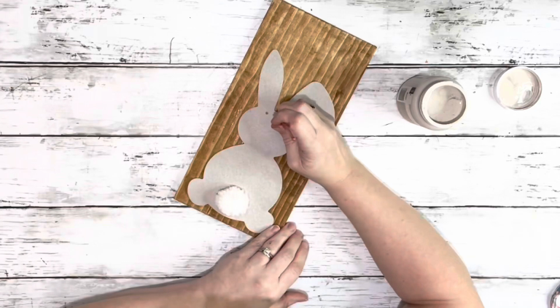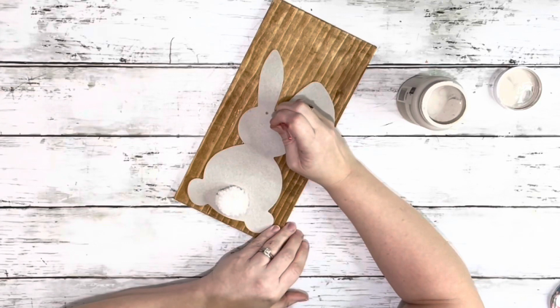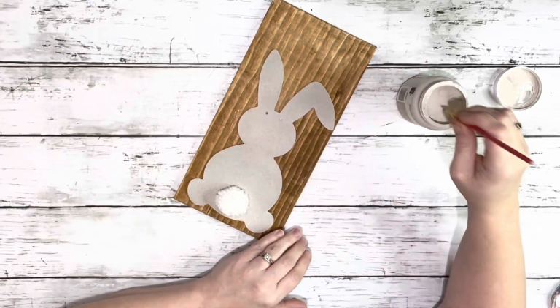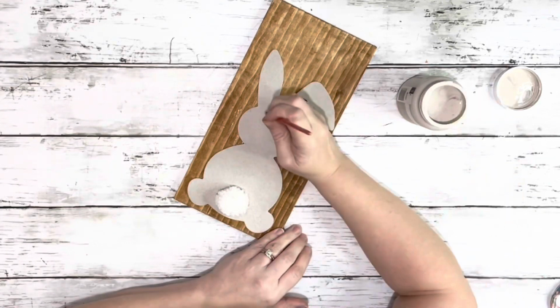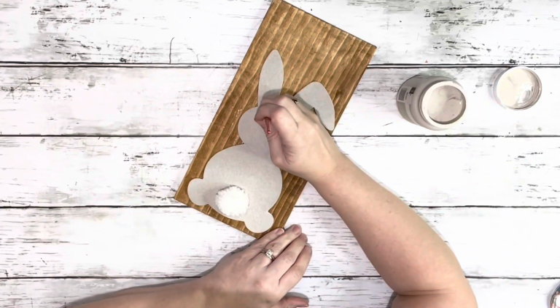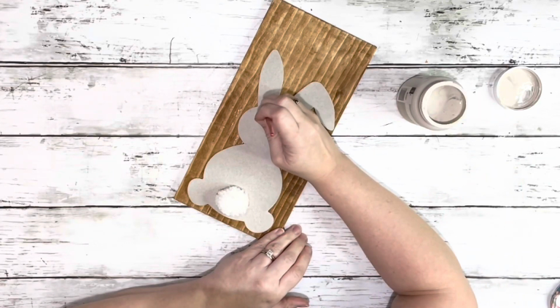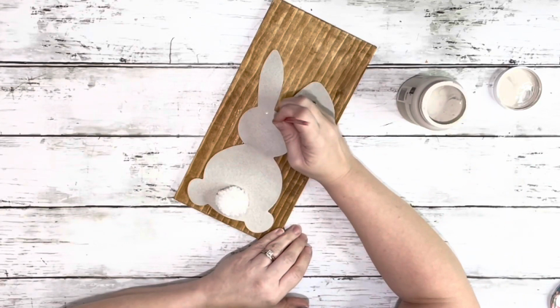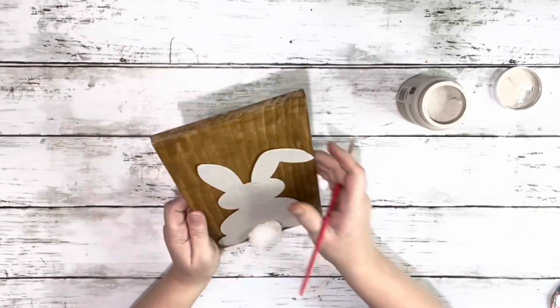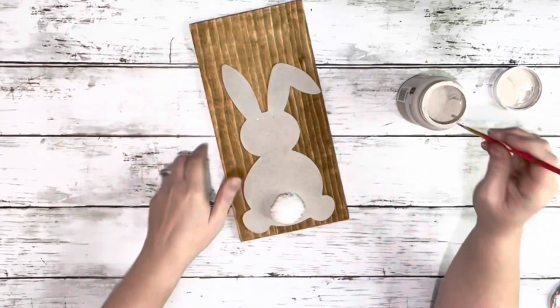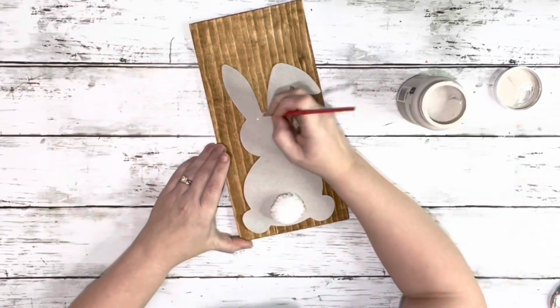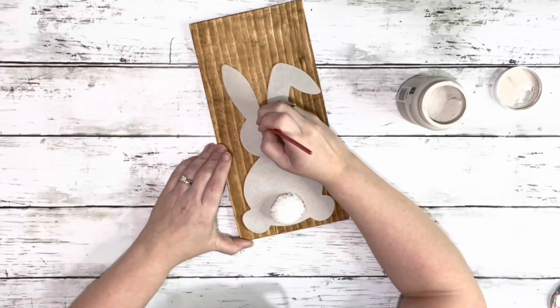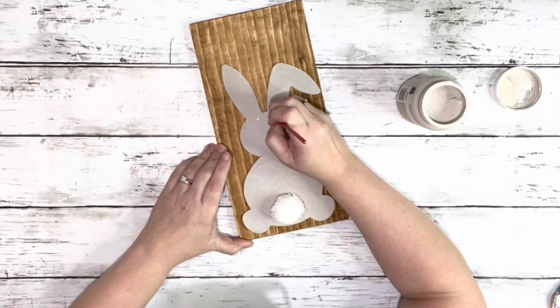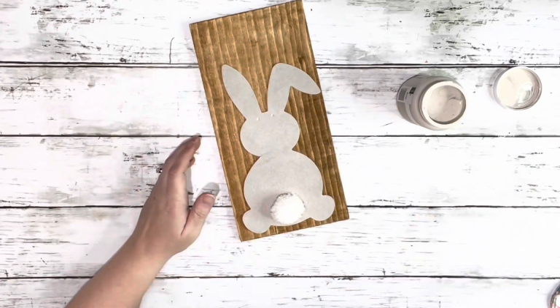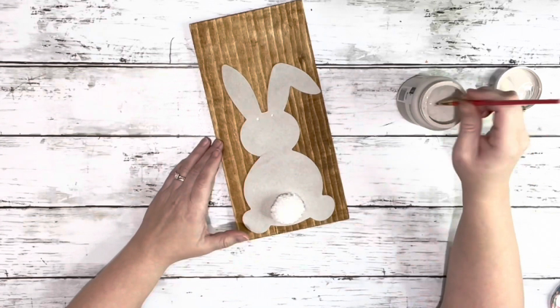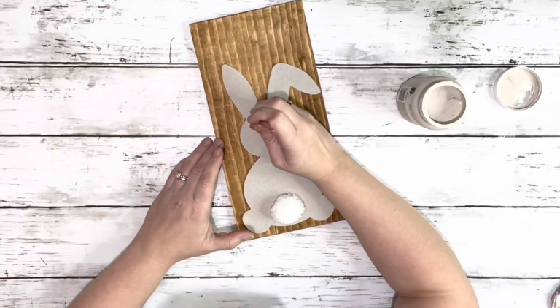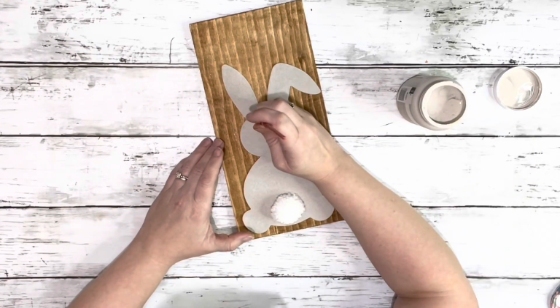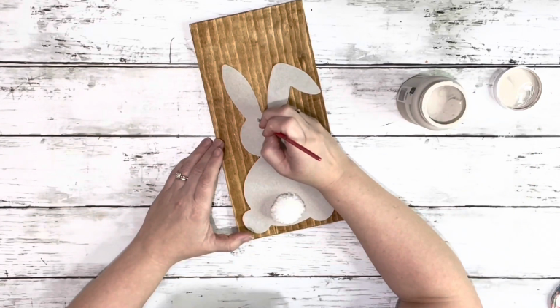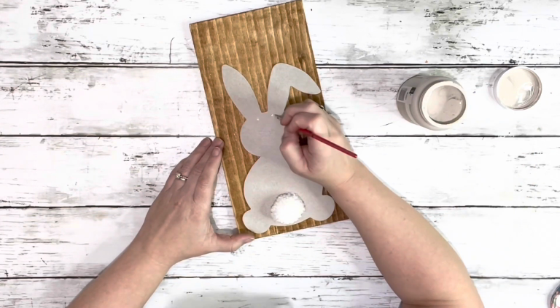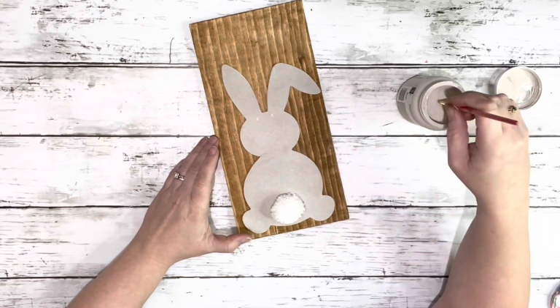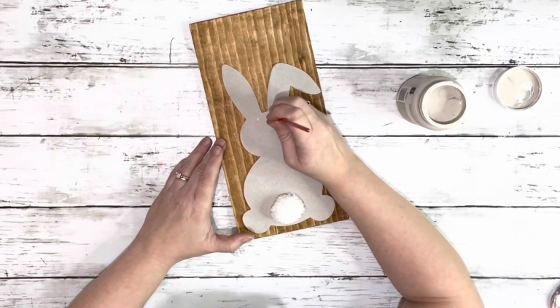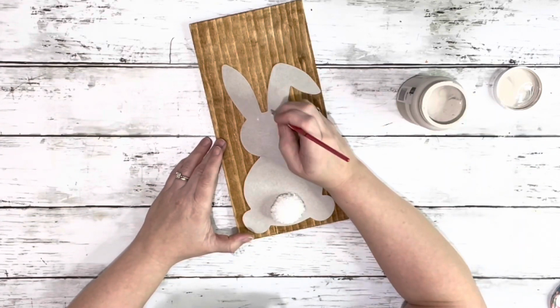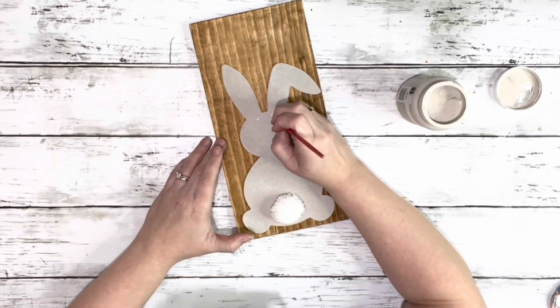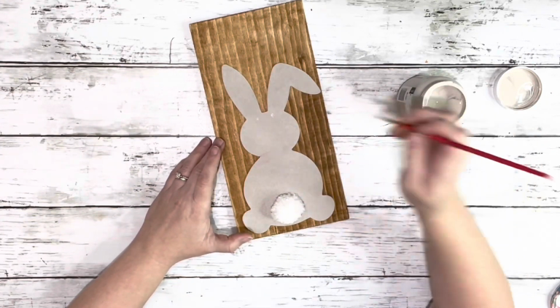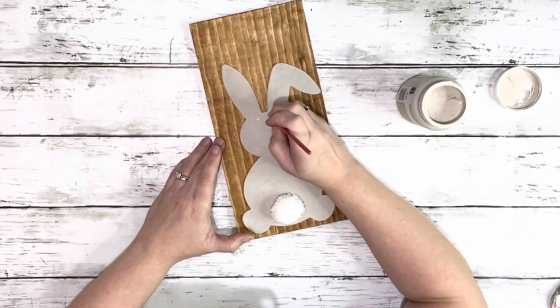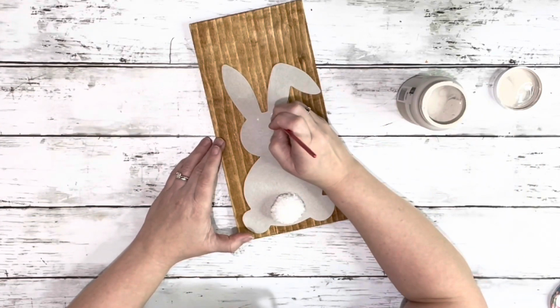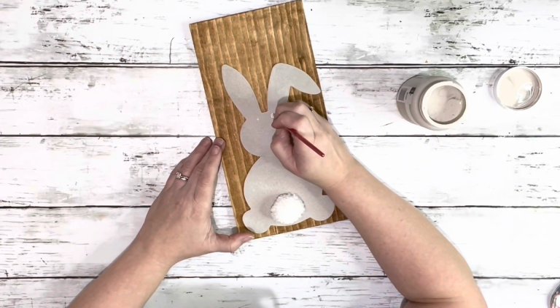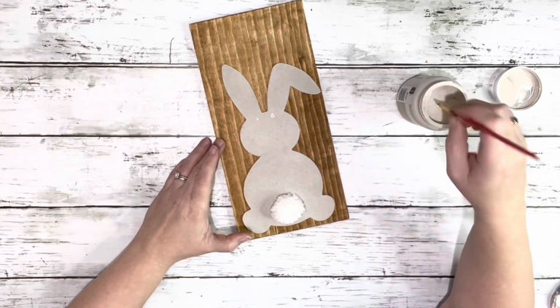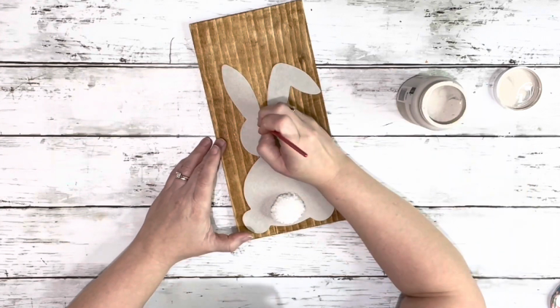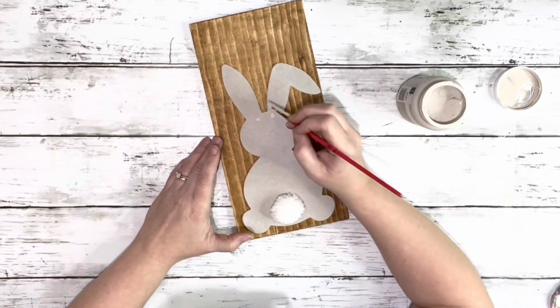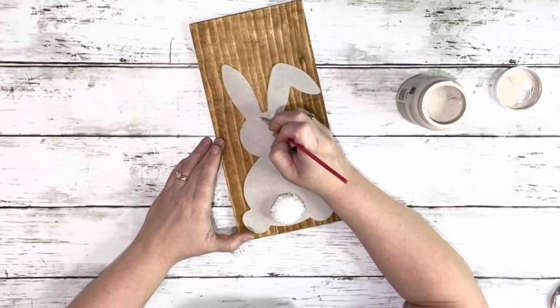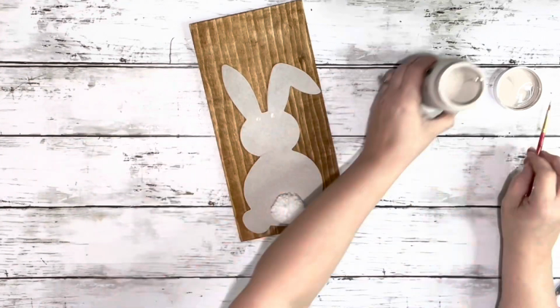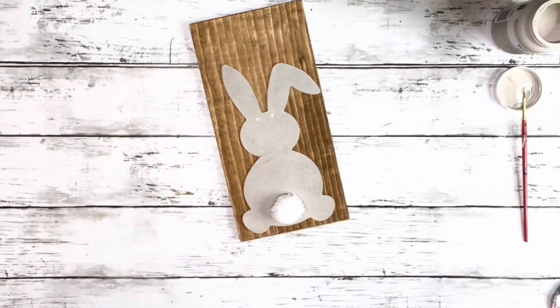Next I wanted to fill in these little holes so I took the sandstone chalk paint again and just kept filling it in with the paint and drying it and then filling it in again, just so it kind of matched well.